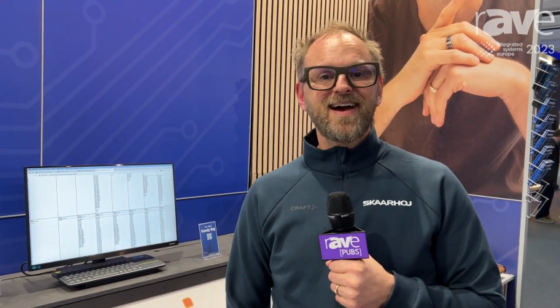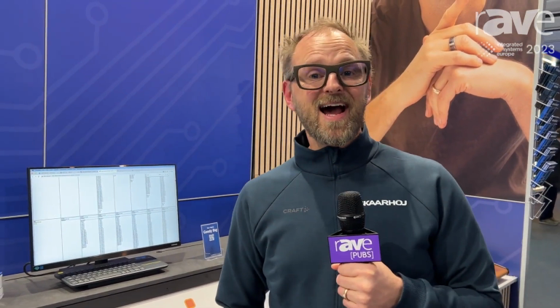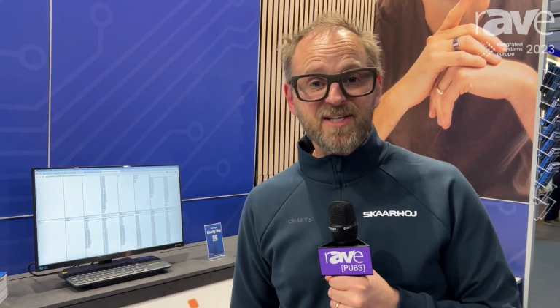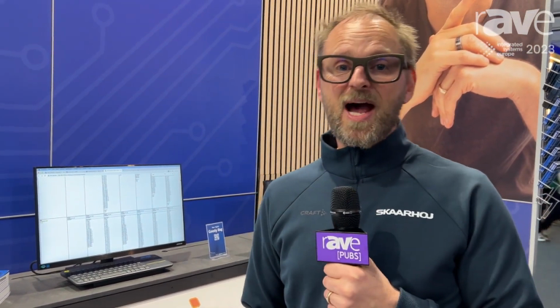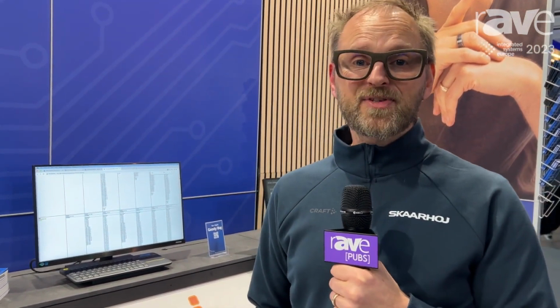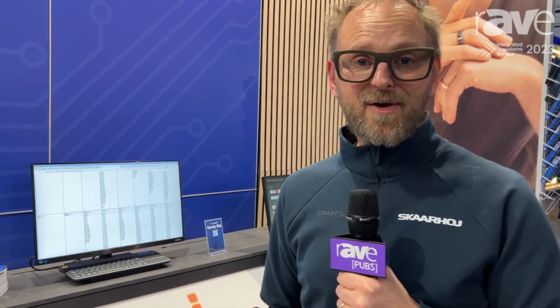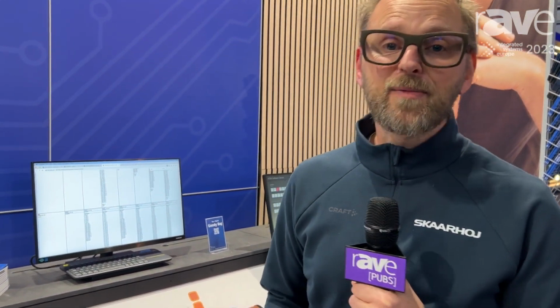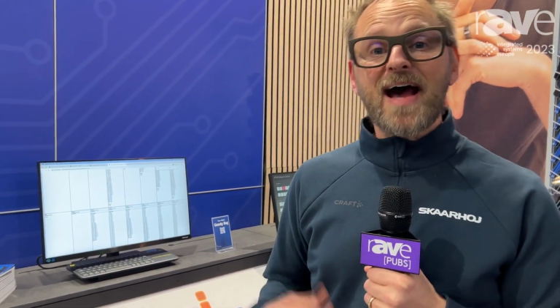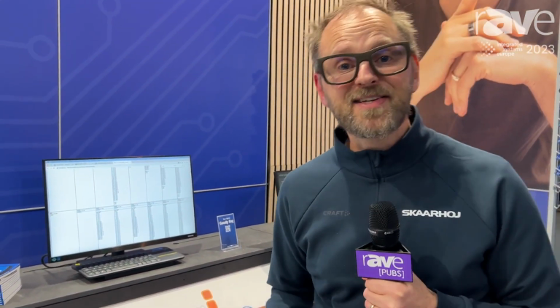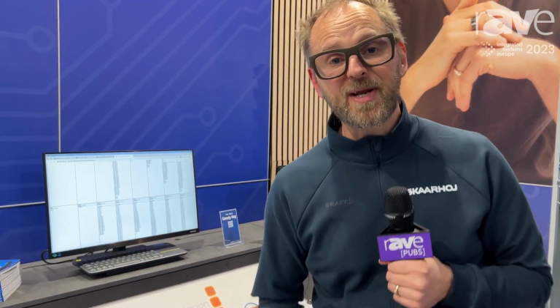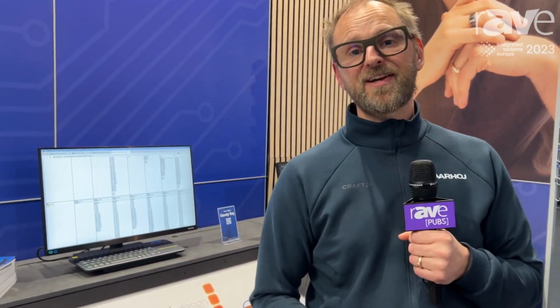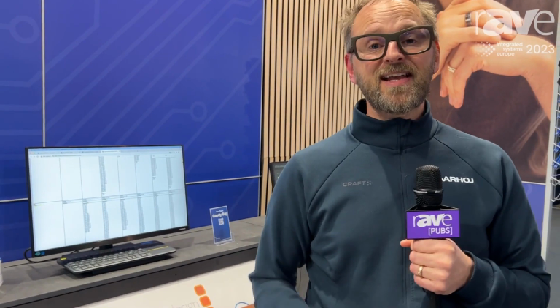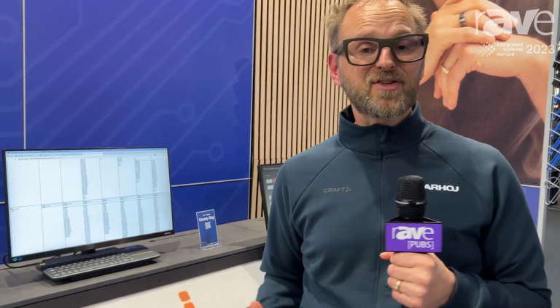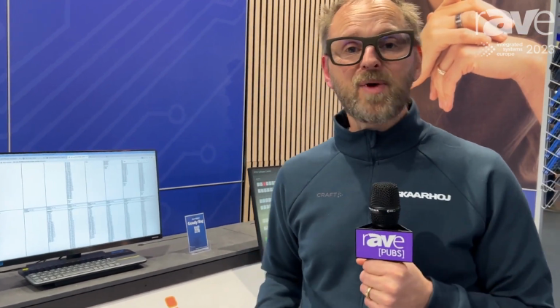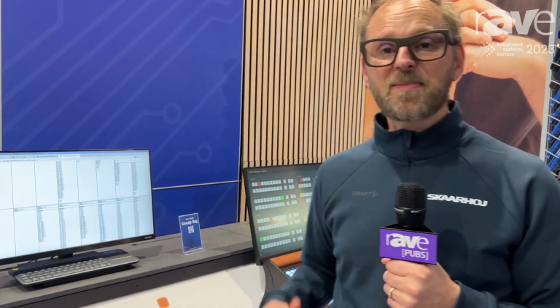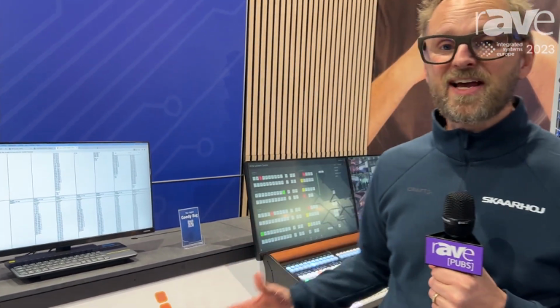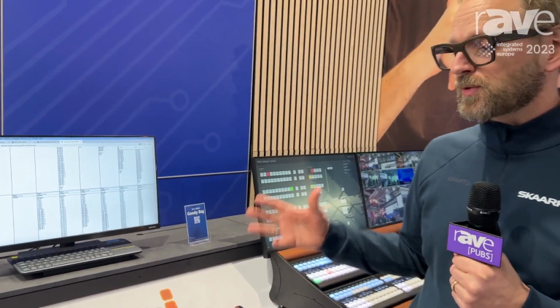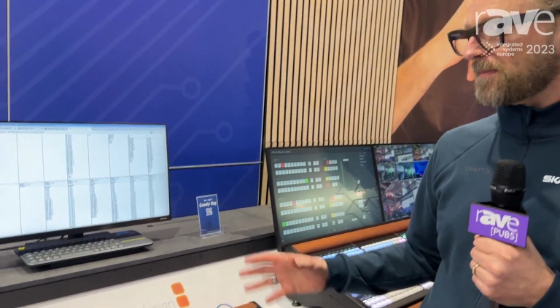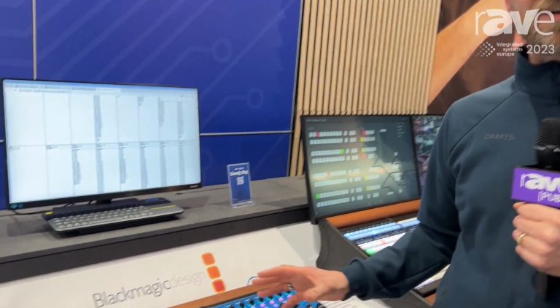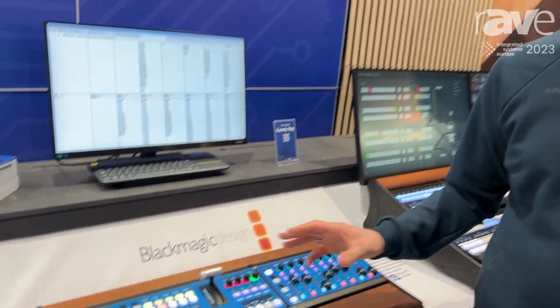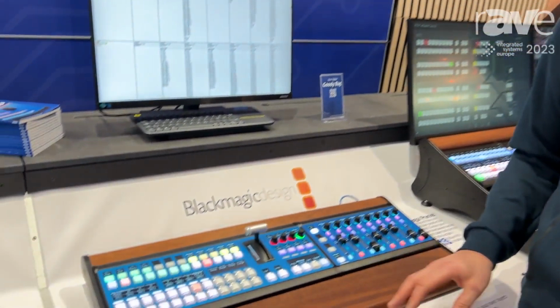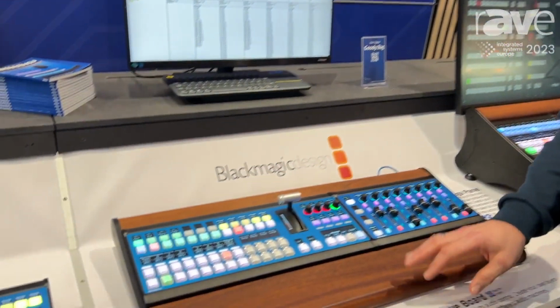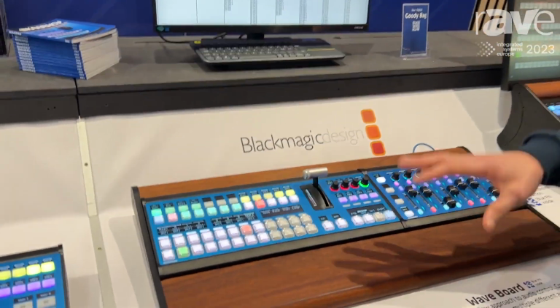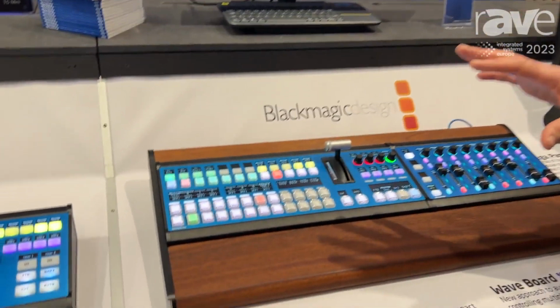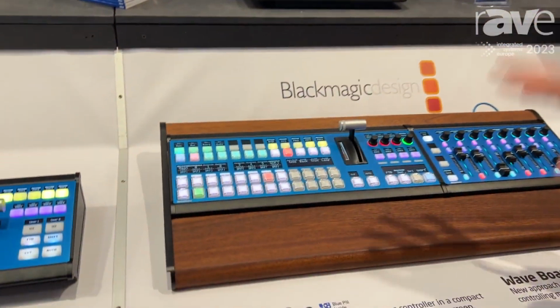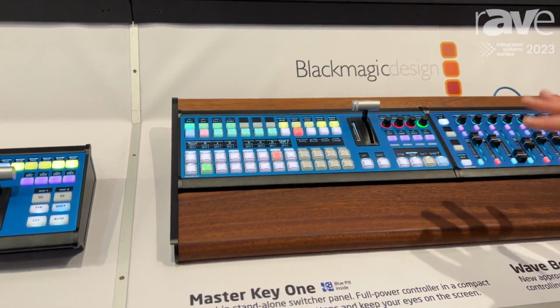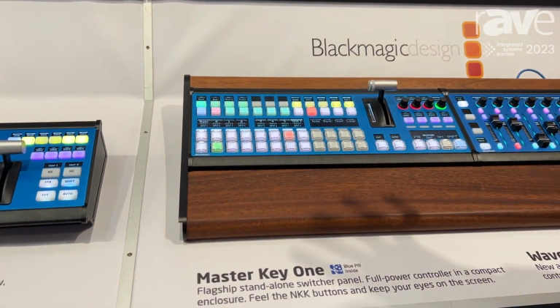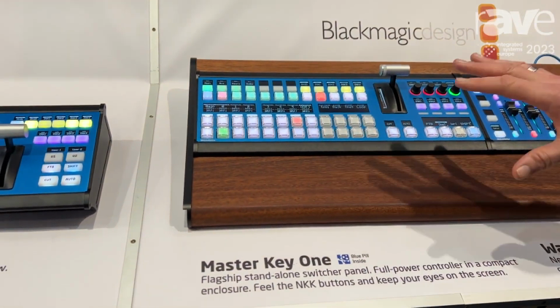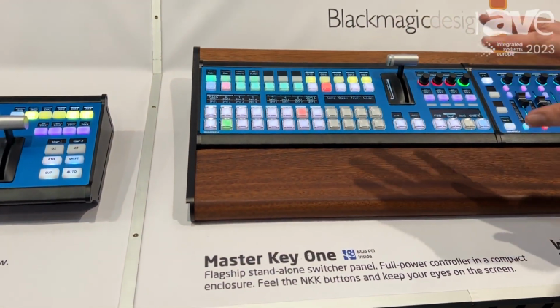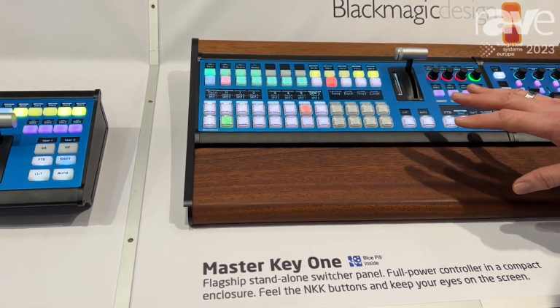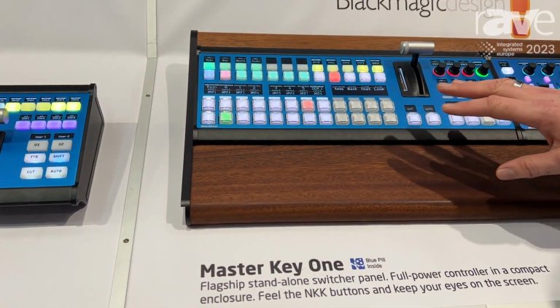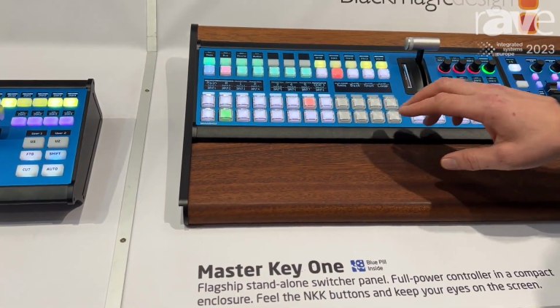Hi, I'm Casper. I'm from Skarhoy and we are at ISE 23. At this show we have some exciting switcher products to show you. We can work with ATEM, VMIX and TriCaster systems.